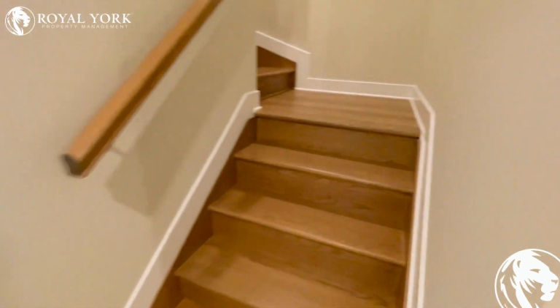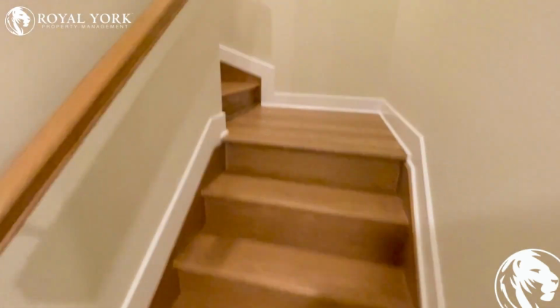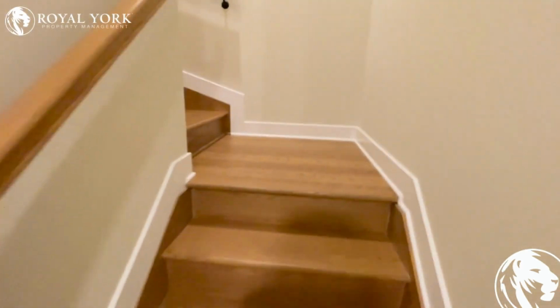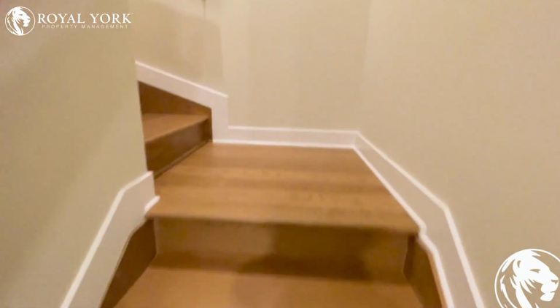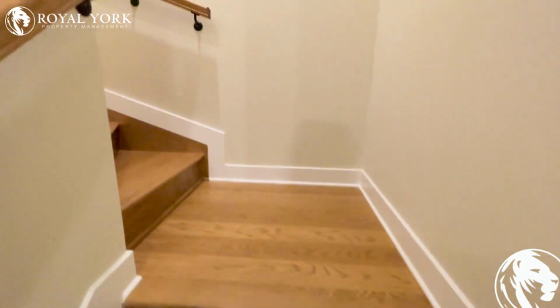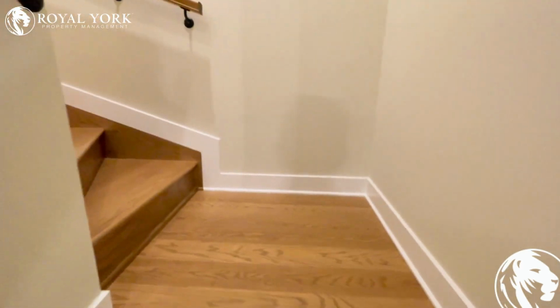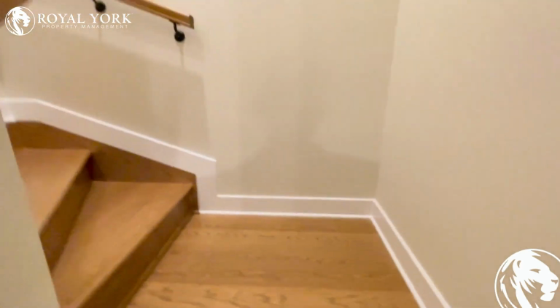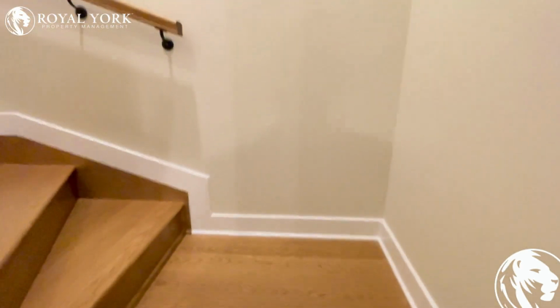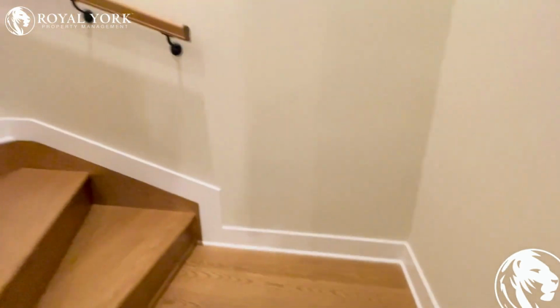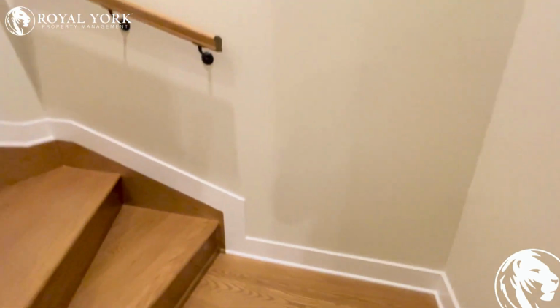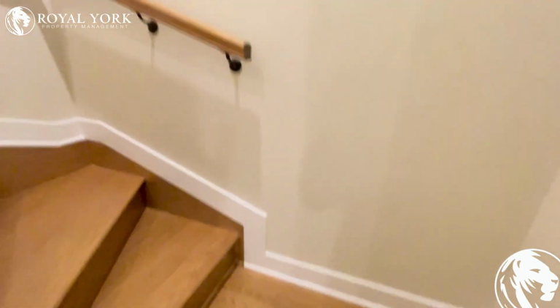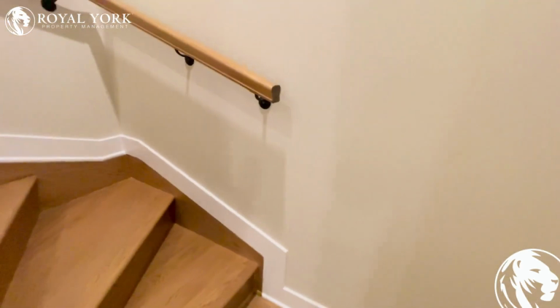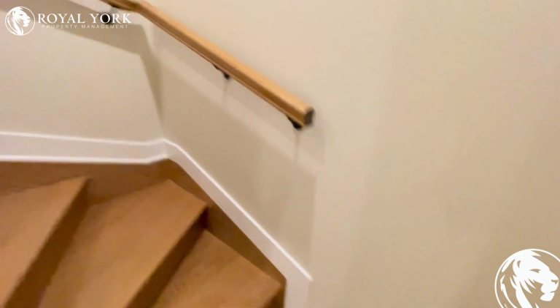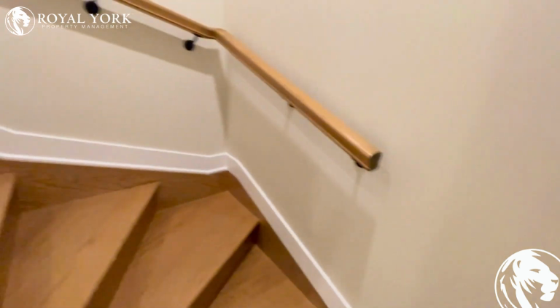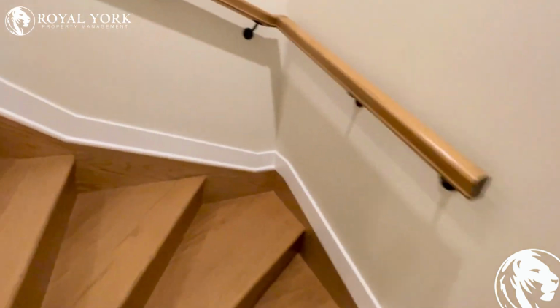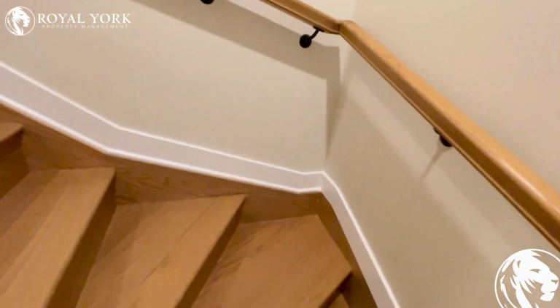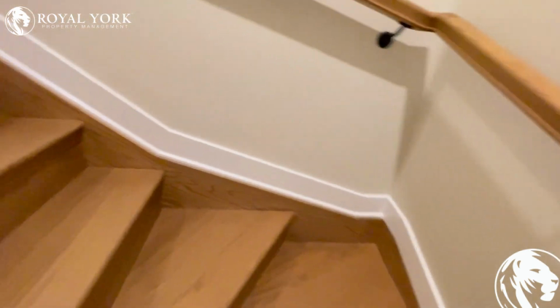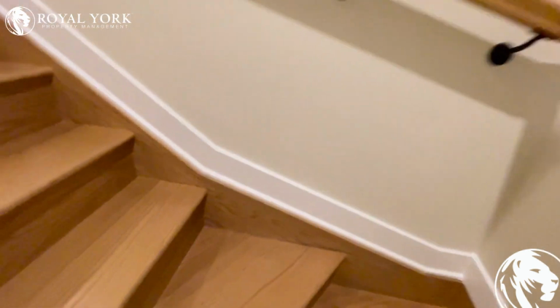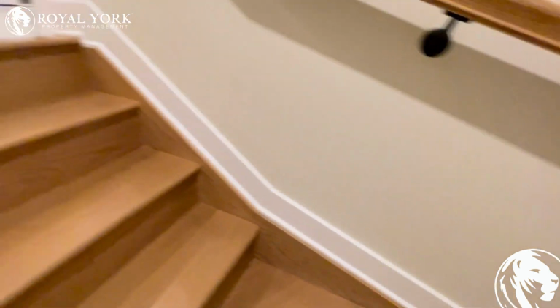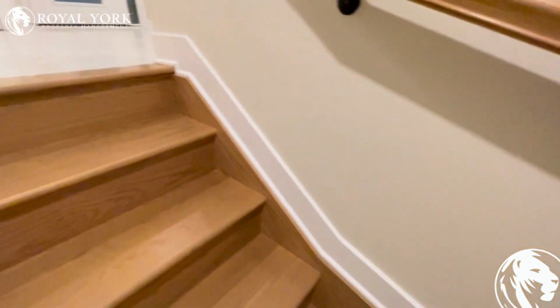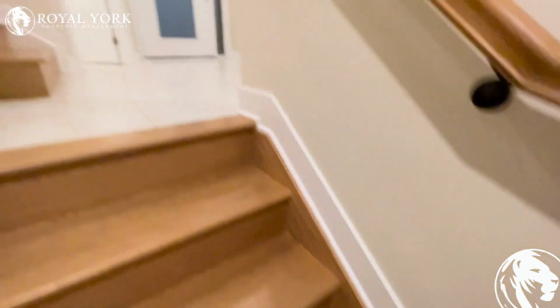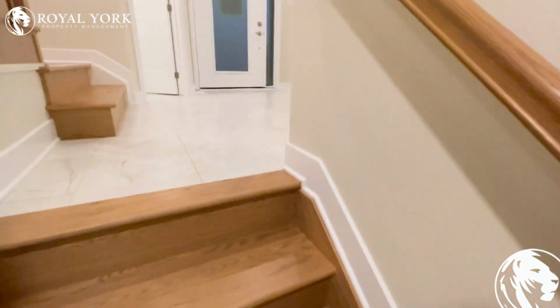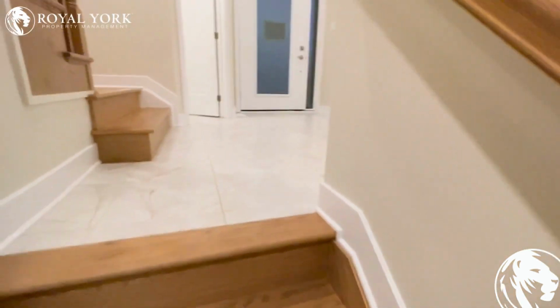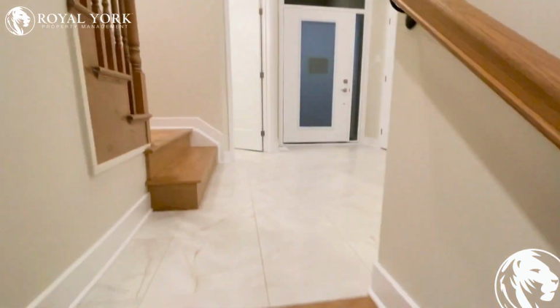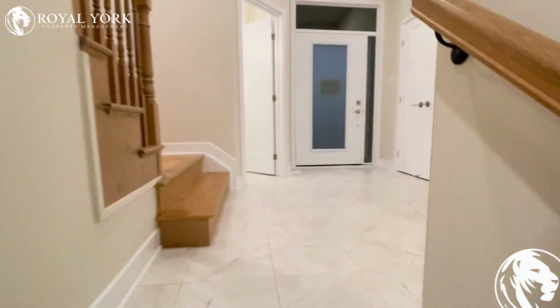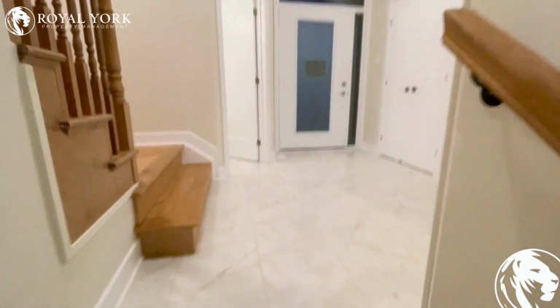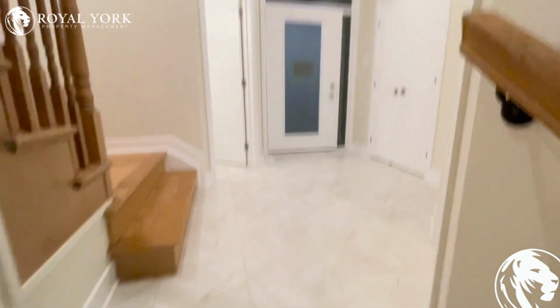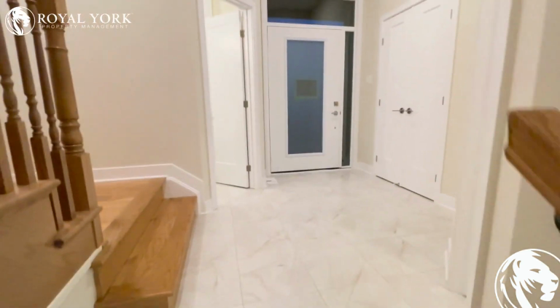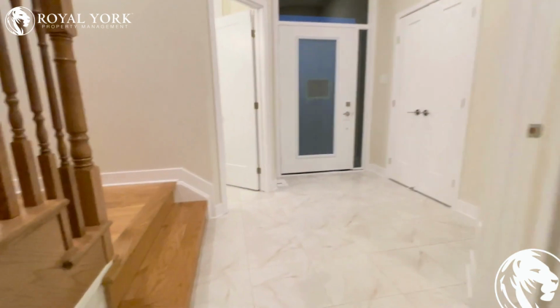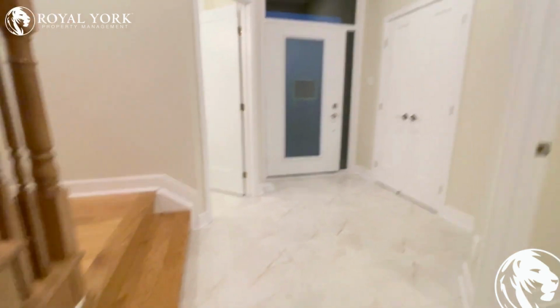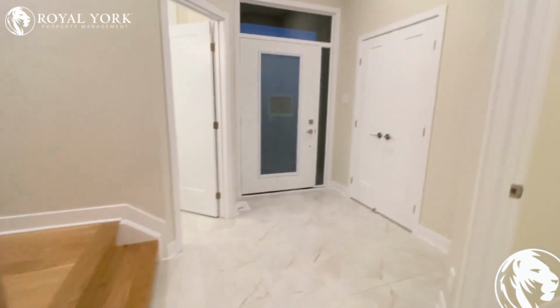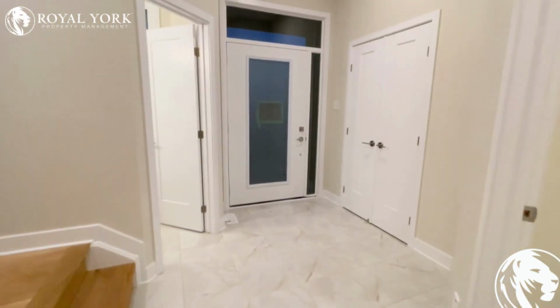This property is available. If you'd like to apply, please visit our website — Royal York Property Management. We are open 24/7 and would be happy to take your call. Thank you.